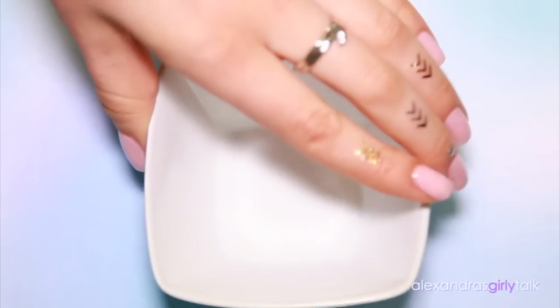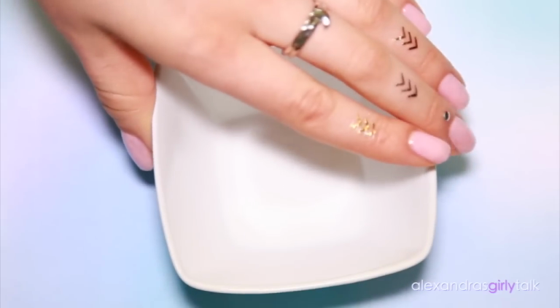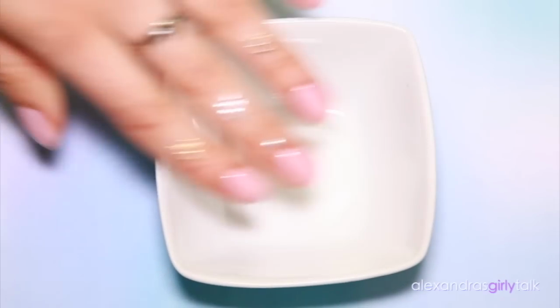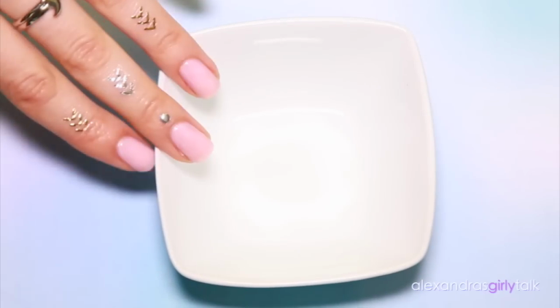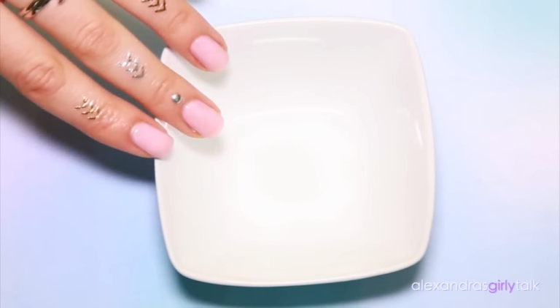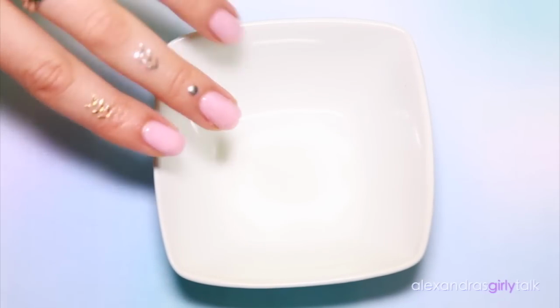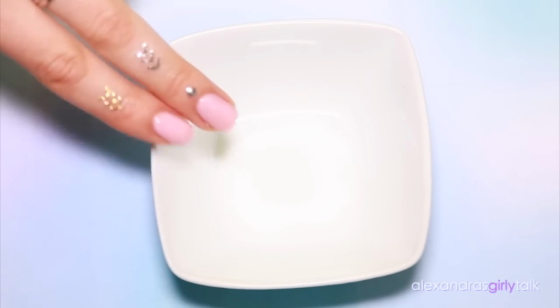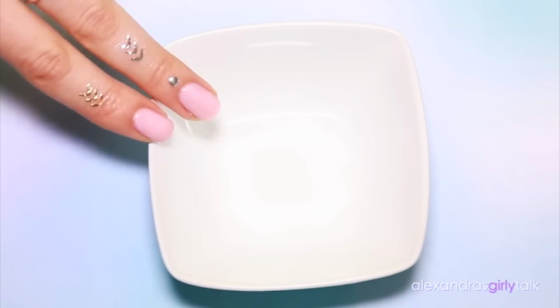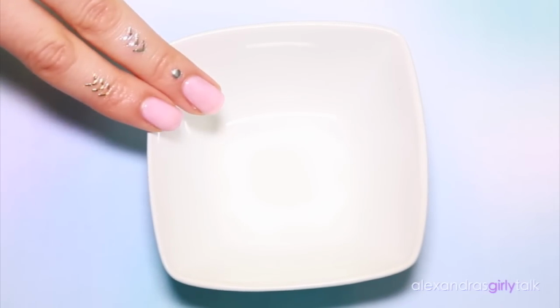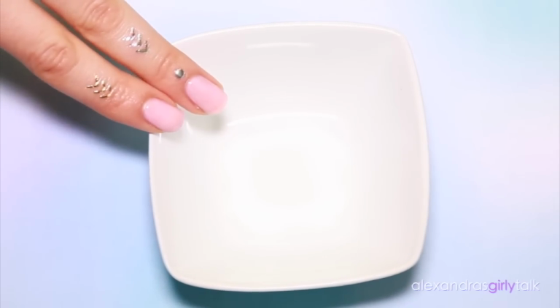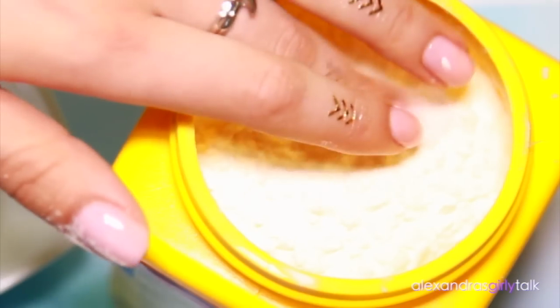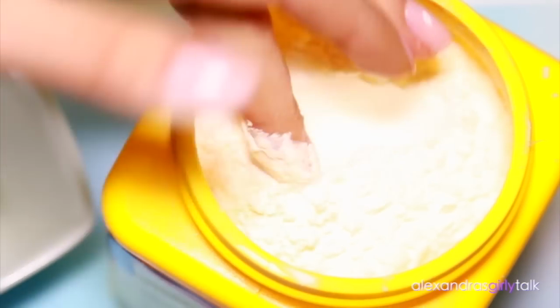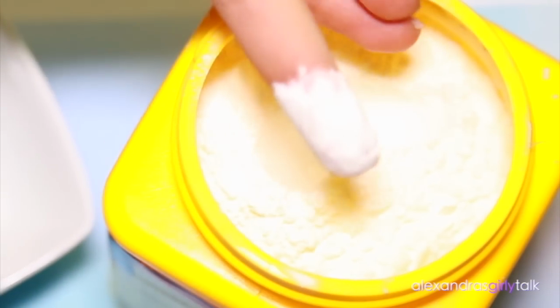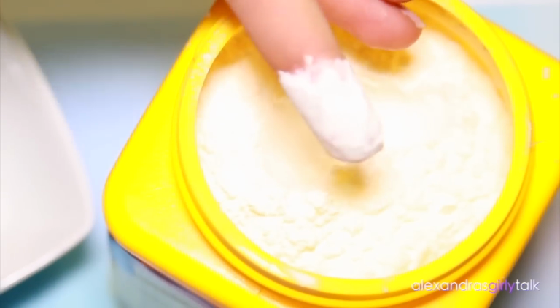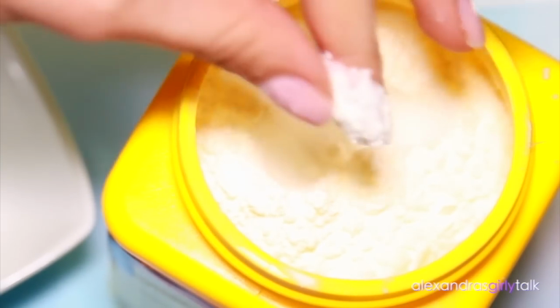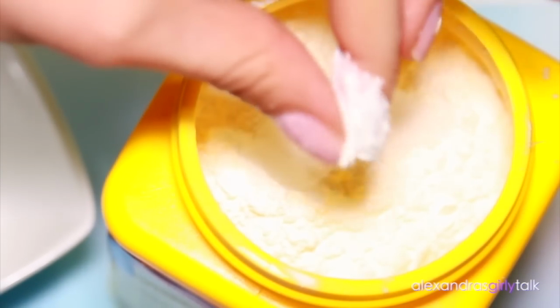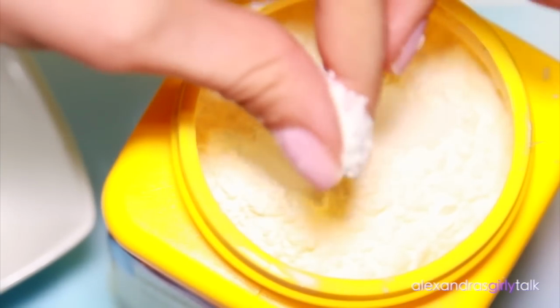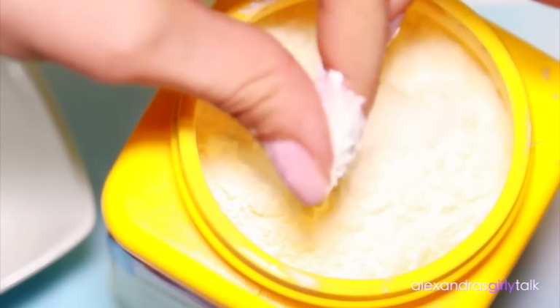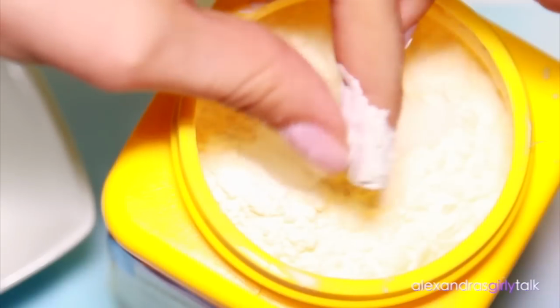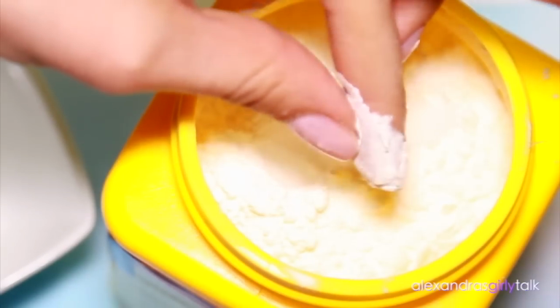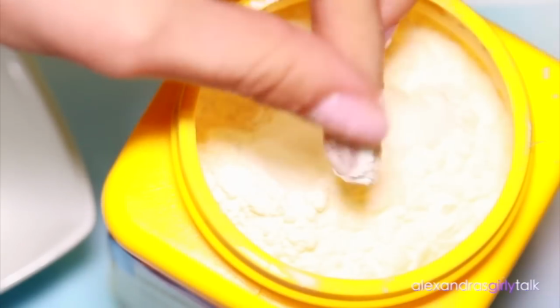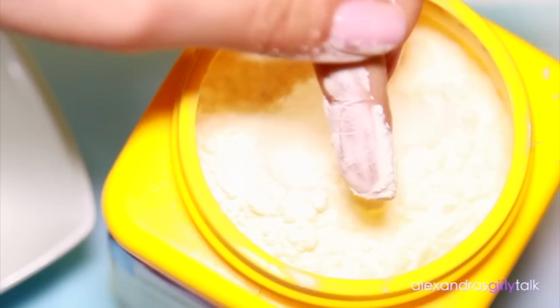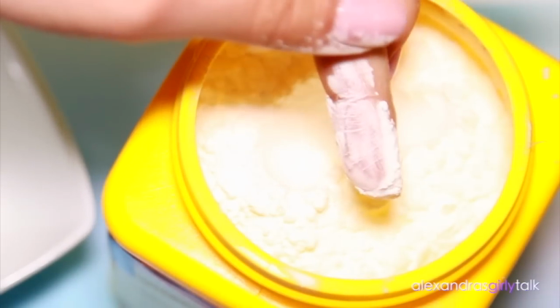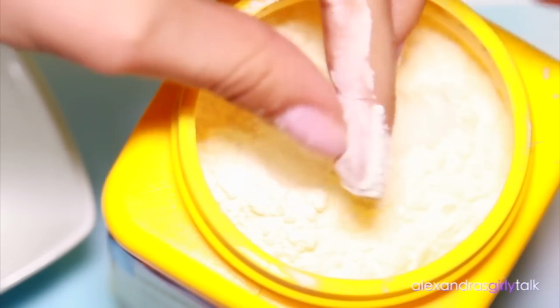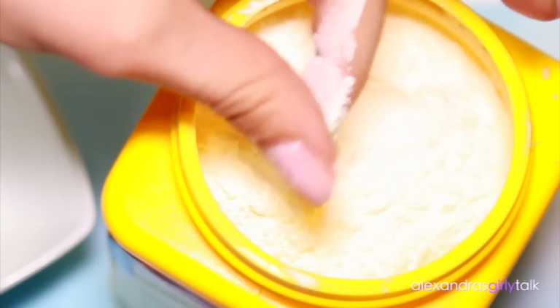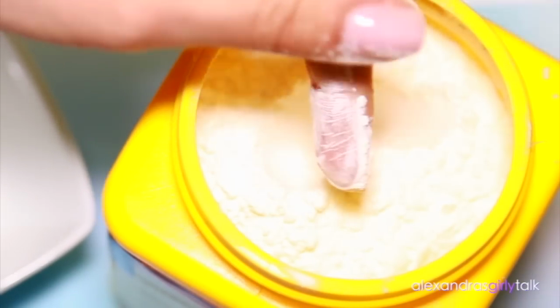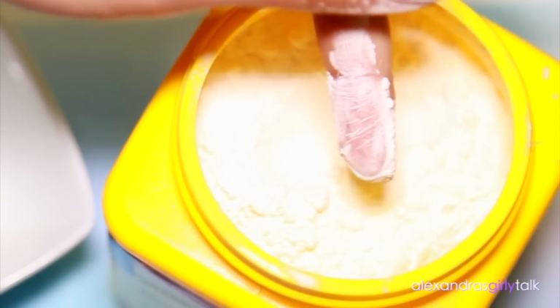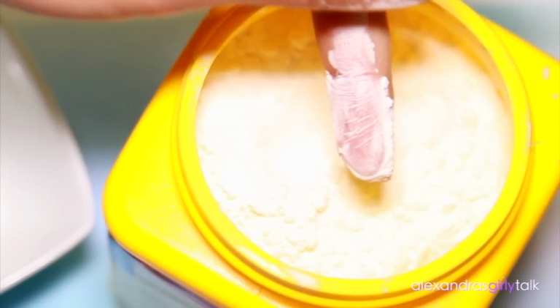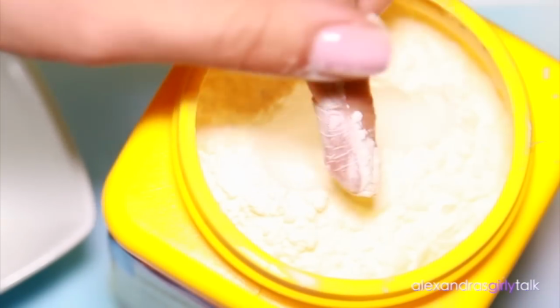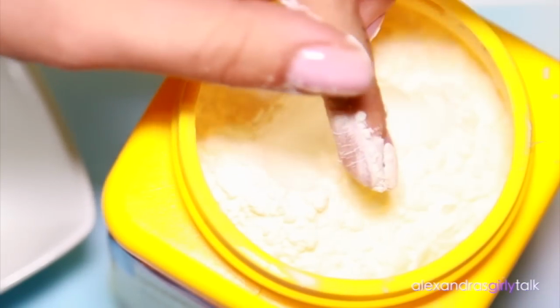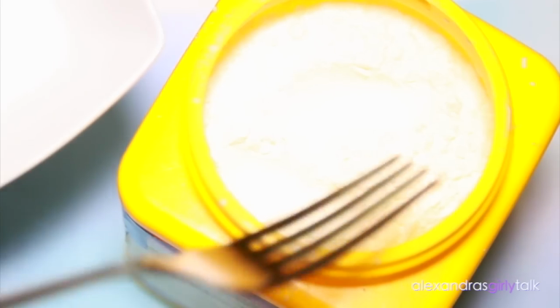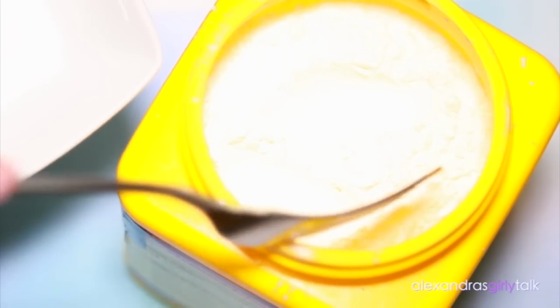Hey guys, let's get started. You're gonna need a bowl and some cornstarch. Cornstarch is all you need to make these nails matte. This is really easy and it's a one-ingredient DIY, which I love.